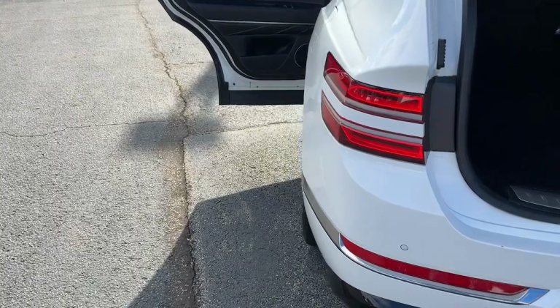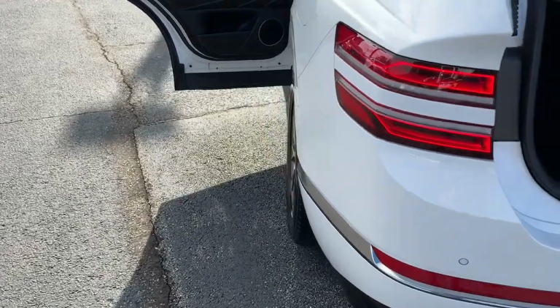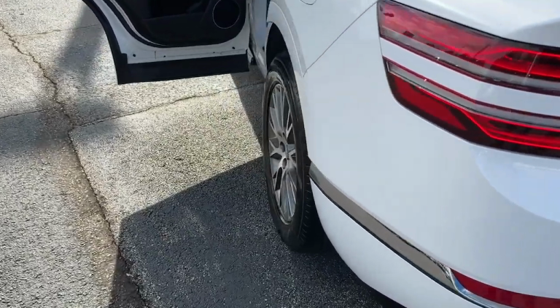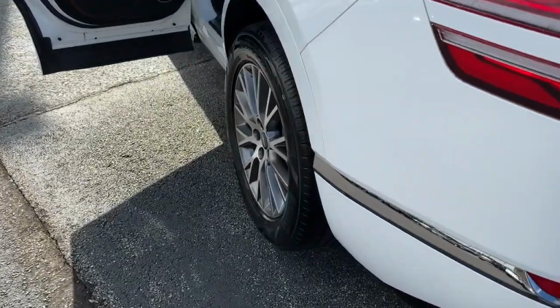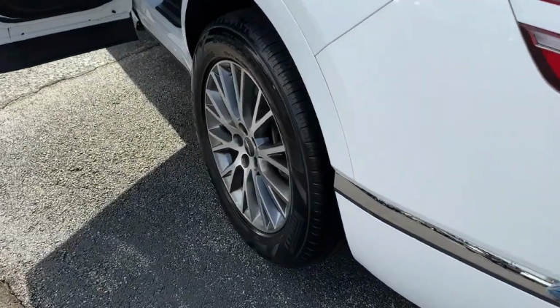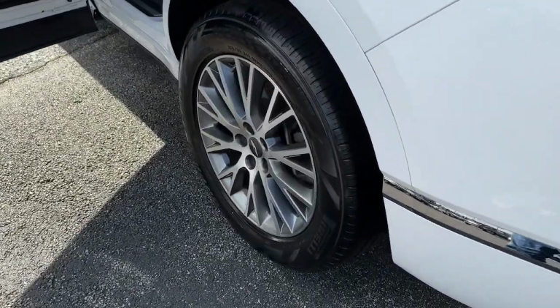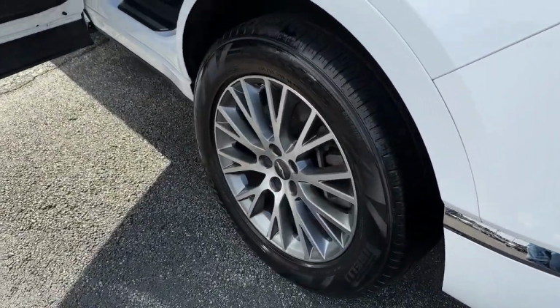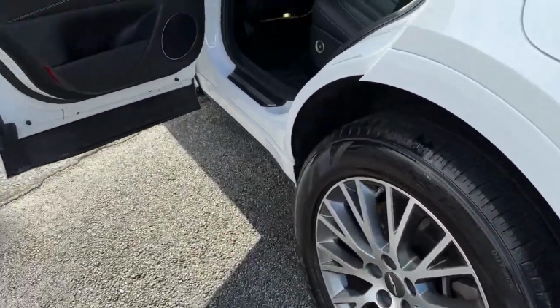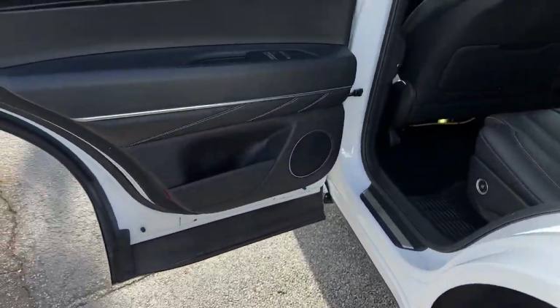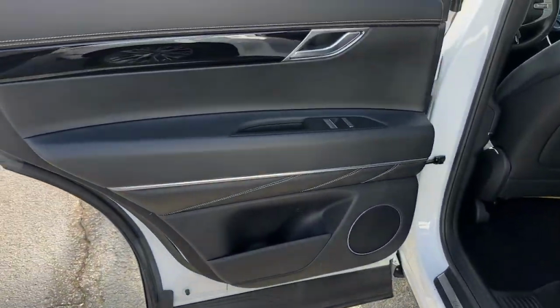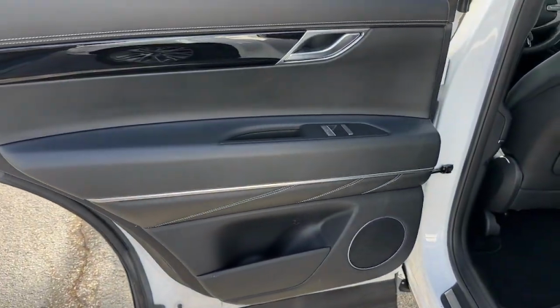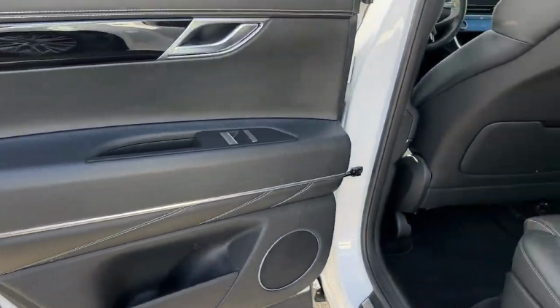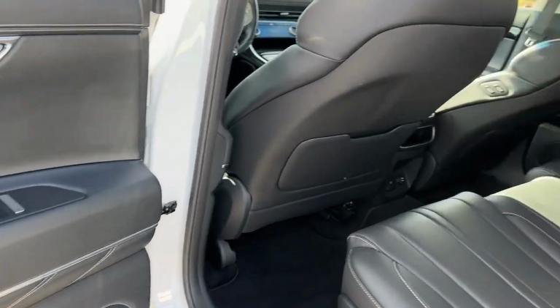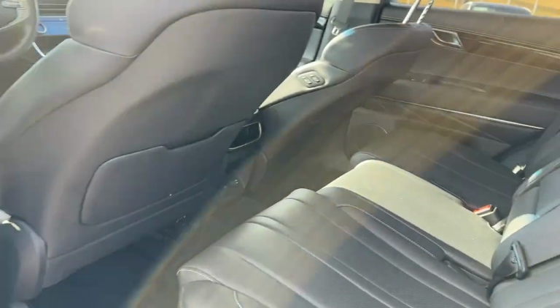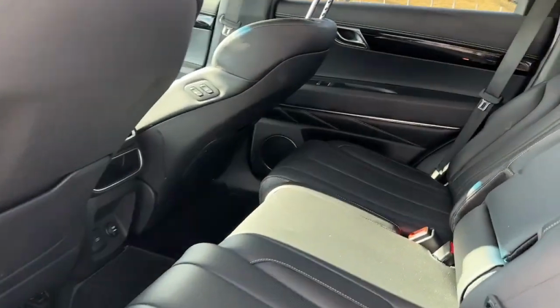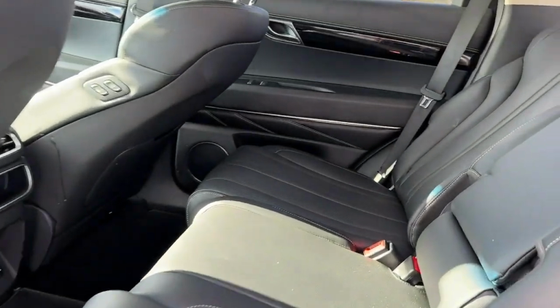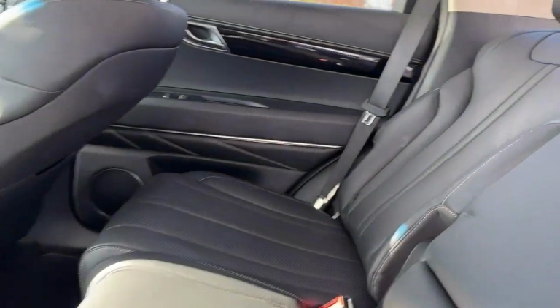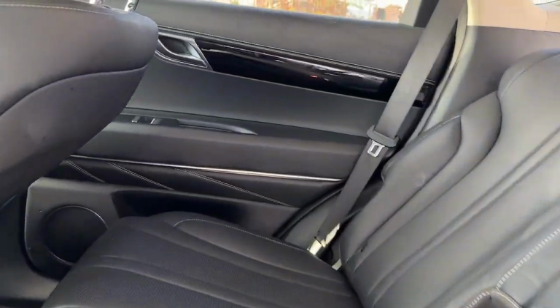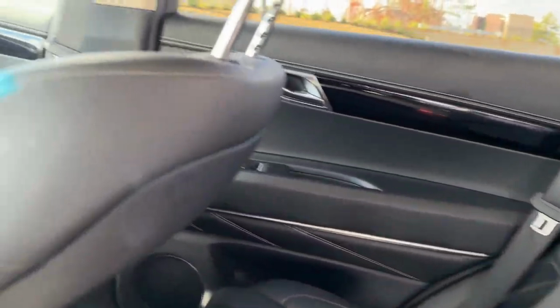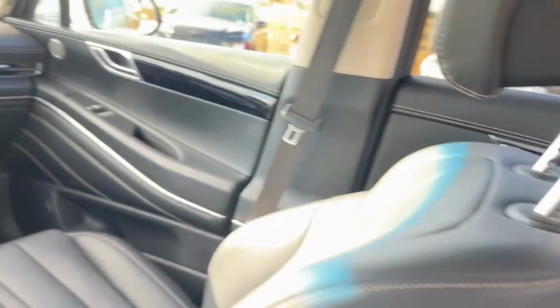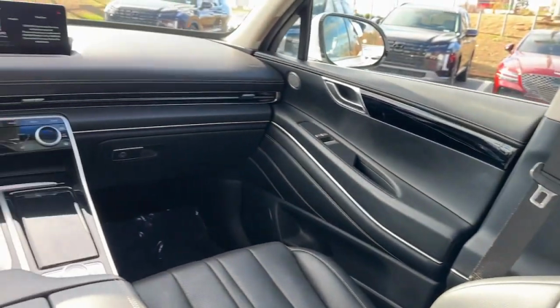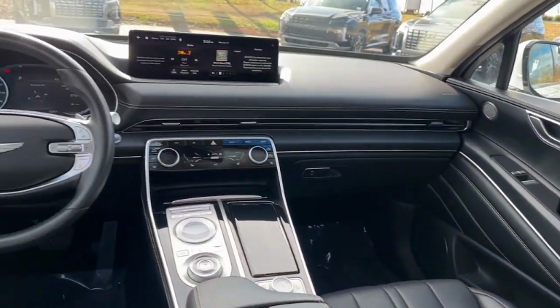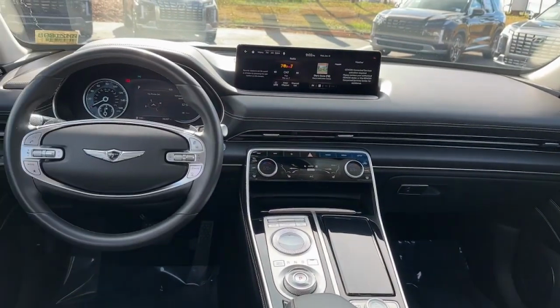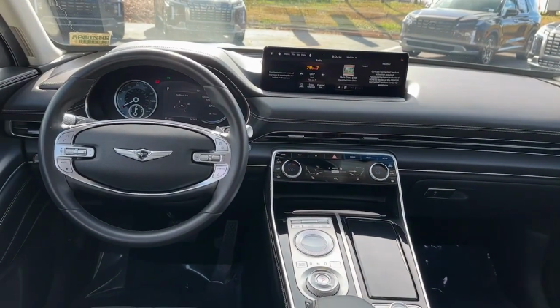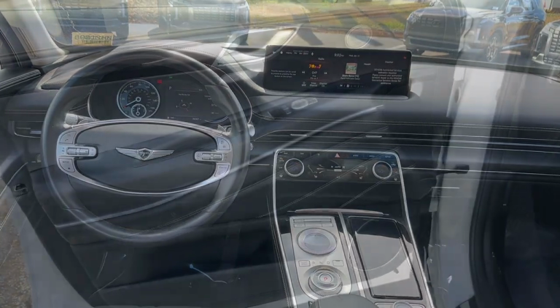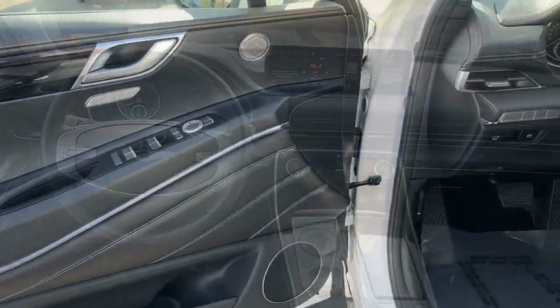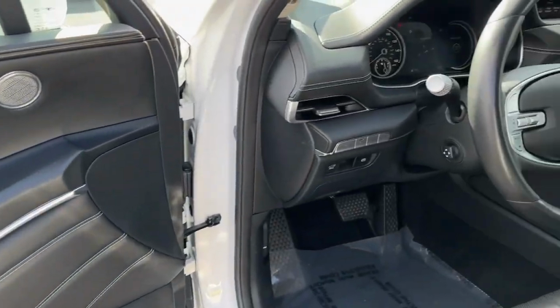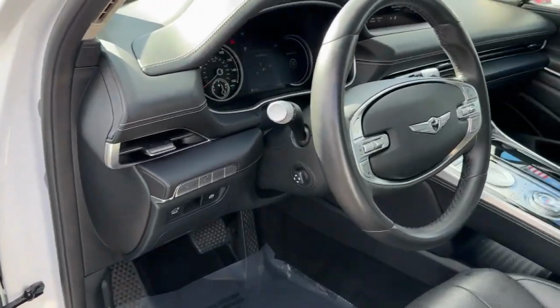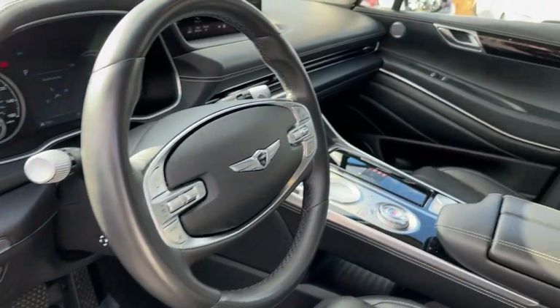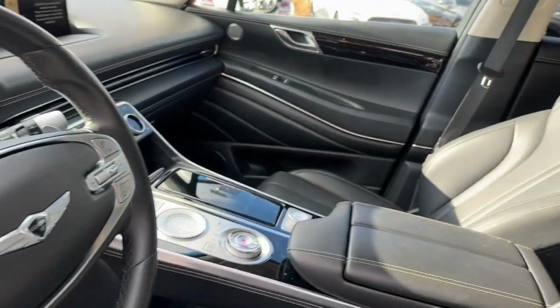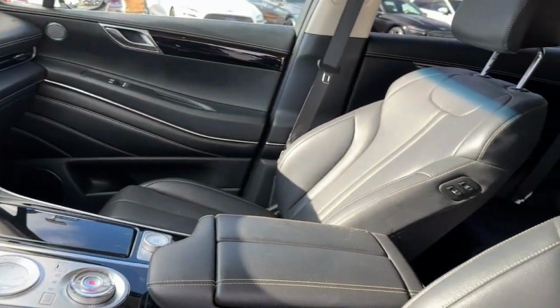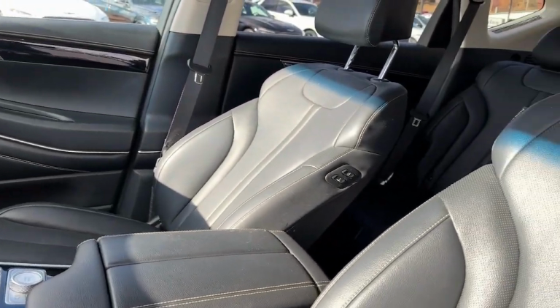Apple CarPlay and/or Android Auto. Navigation system. Keyless entry. Power liftgate. Power passenger seat. Heated mirrors. Satellite radio. Backup camera. Aluminum wheels. Heated front seat.